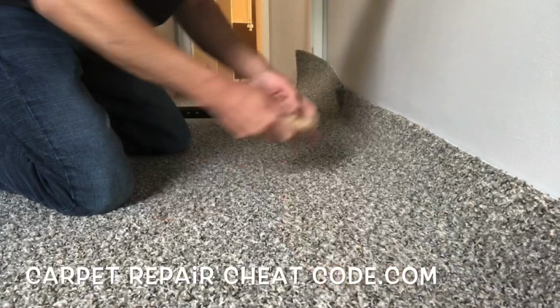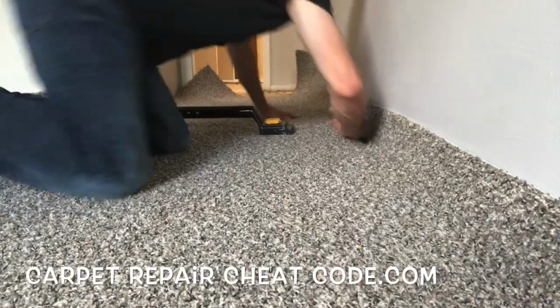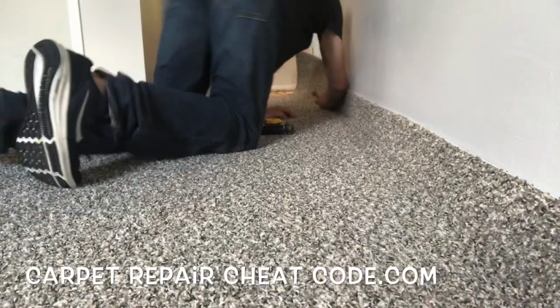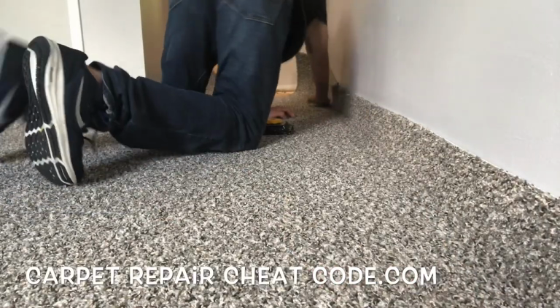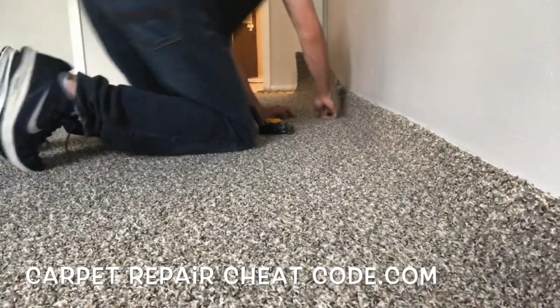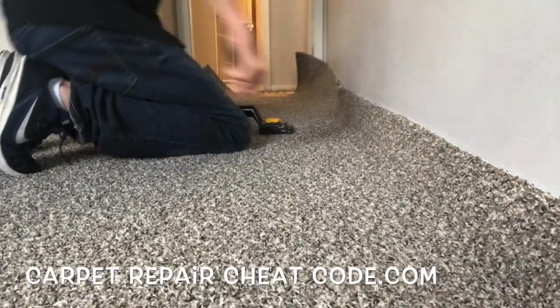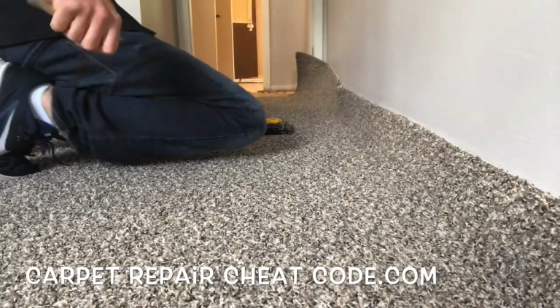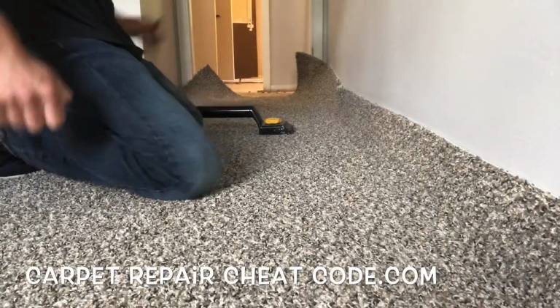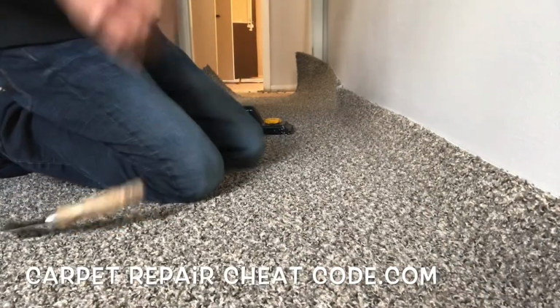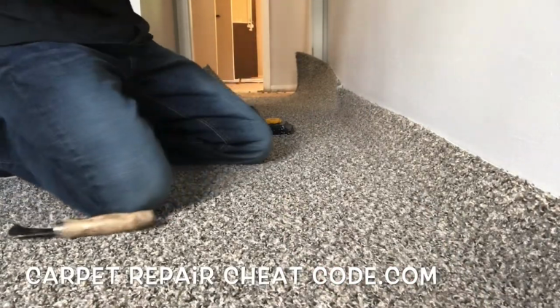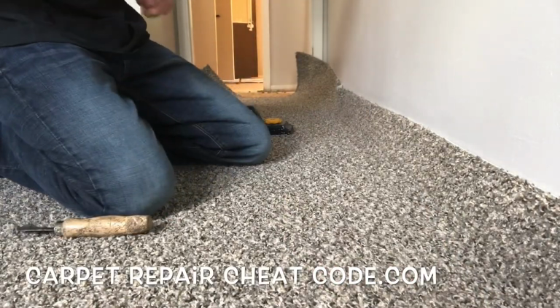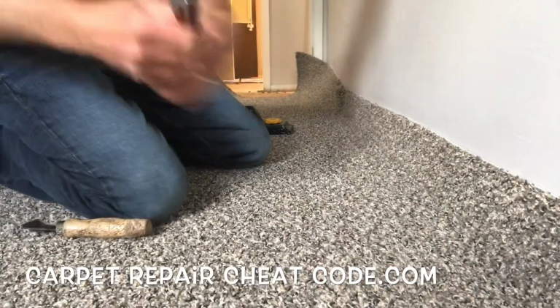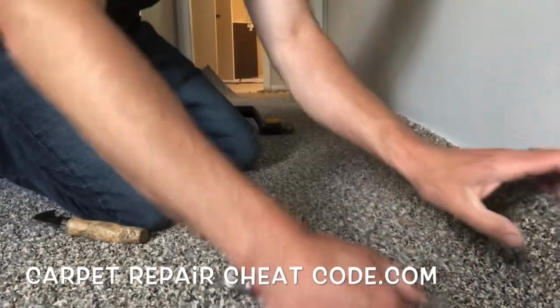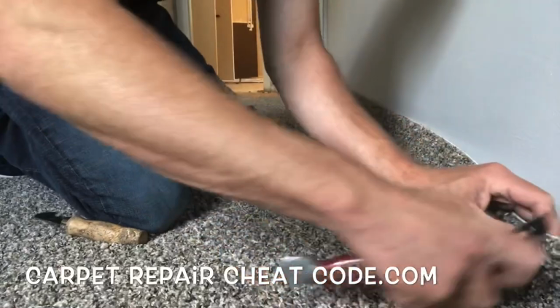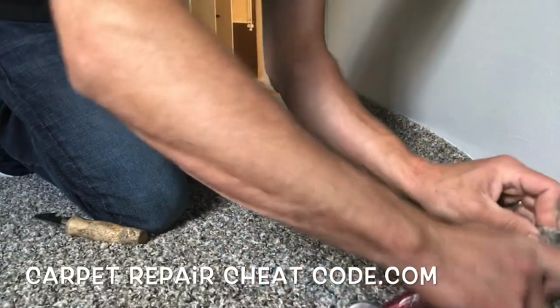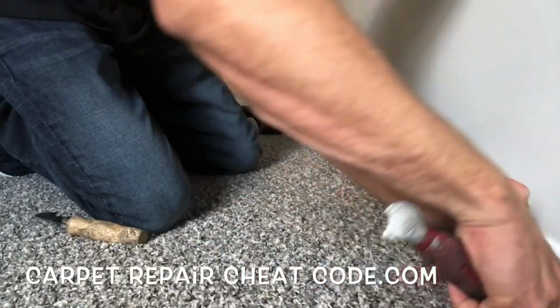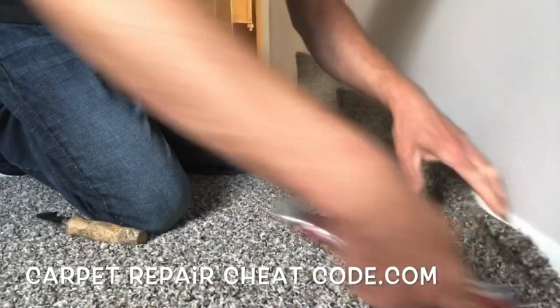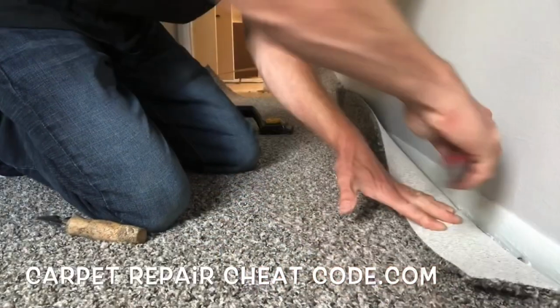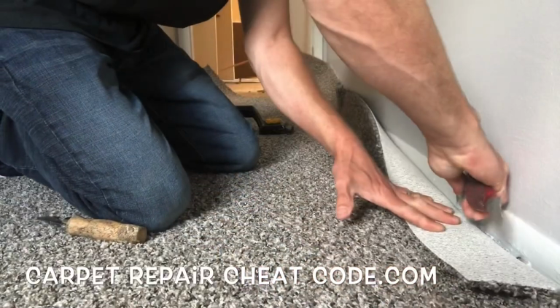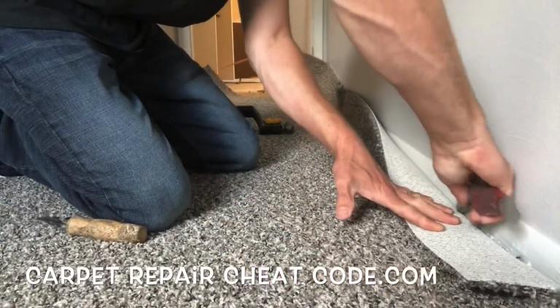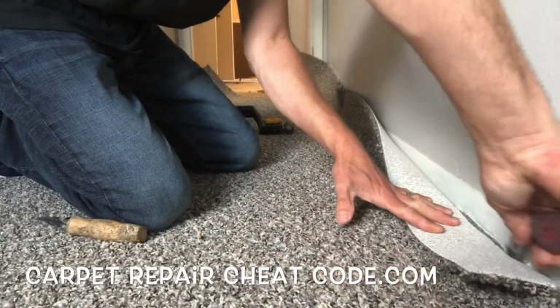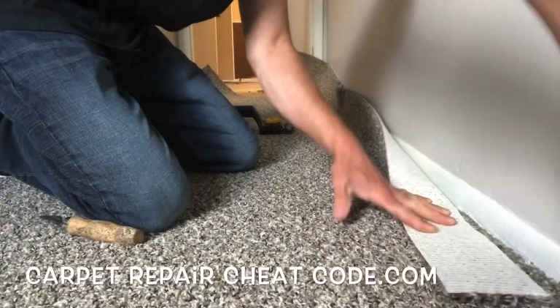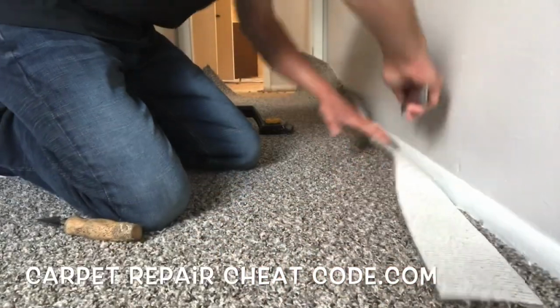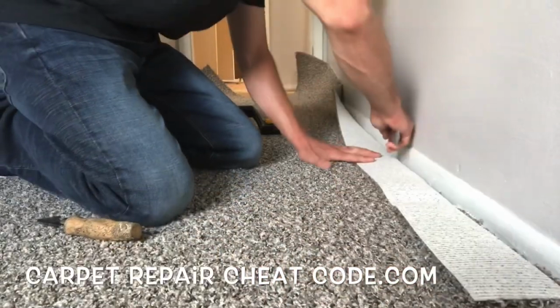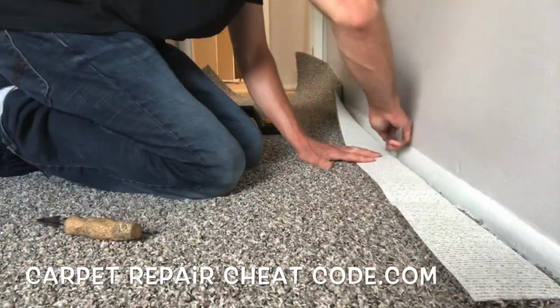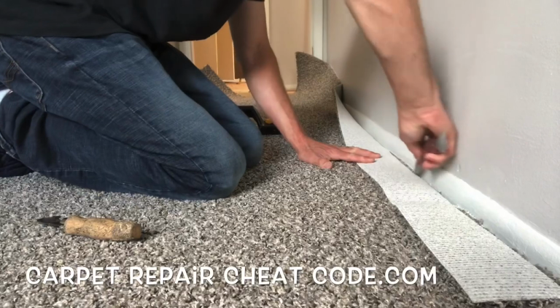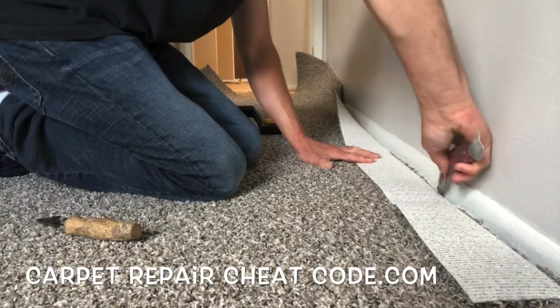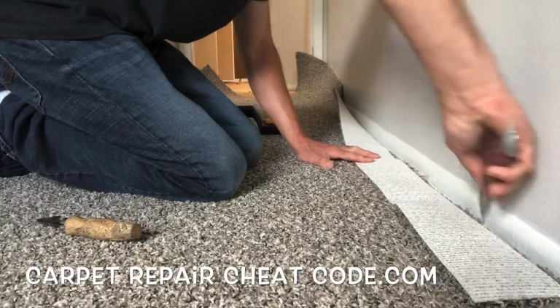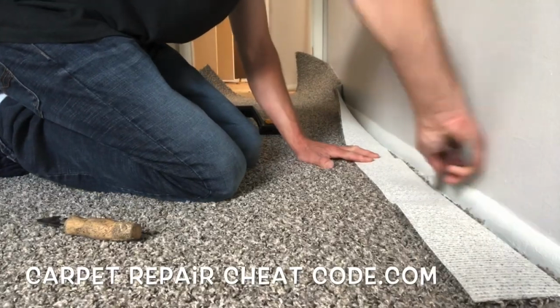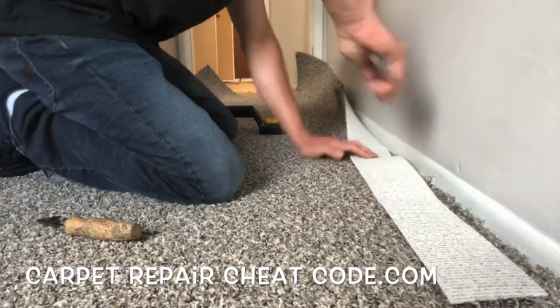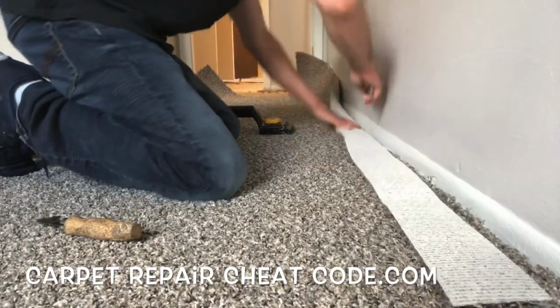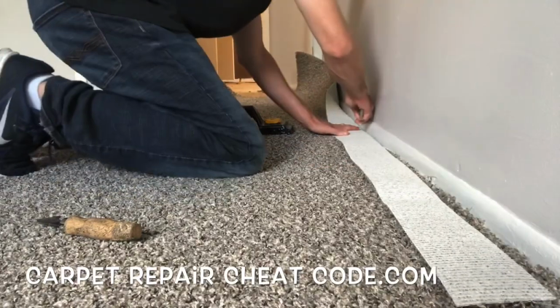First things first, we're going to go ahead and take a hook knife, linoleum knife, or a stair tool — I'm using a linoleum knife in this one. We're going to crease the carpet onto our set wall on the texture, basically splitting the room into sections, and we're going to do about six feet of it.